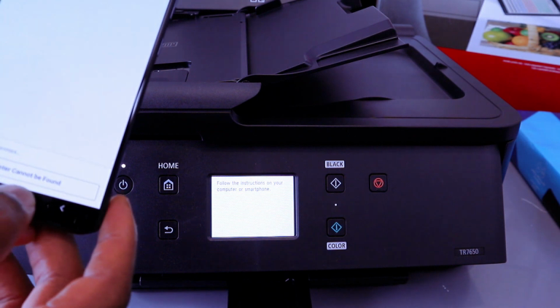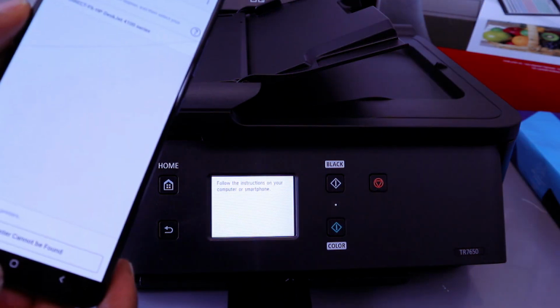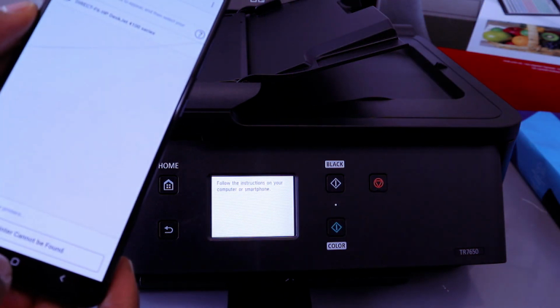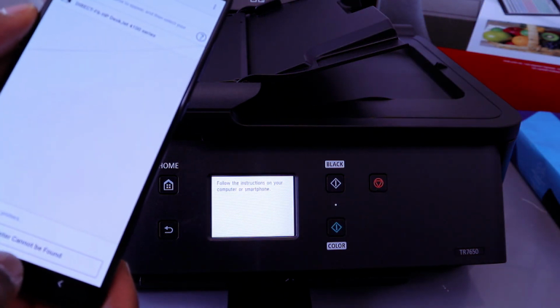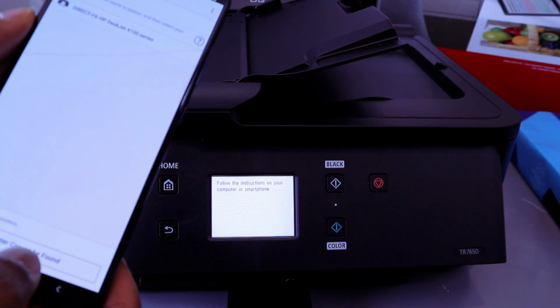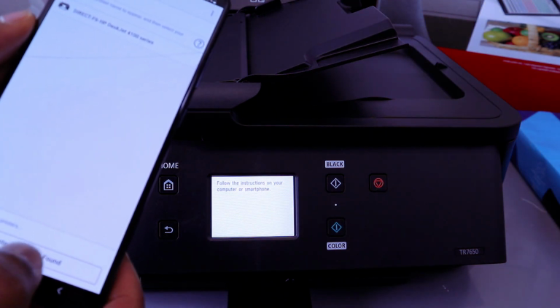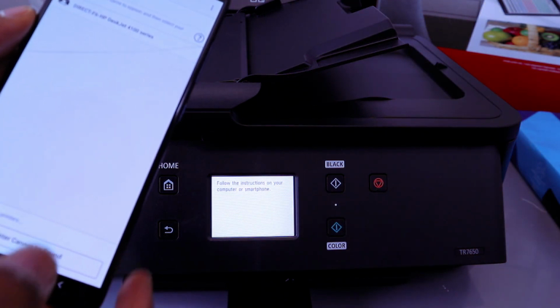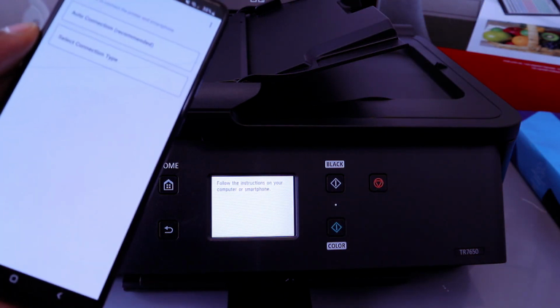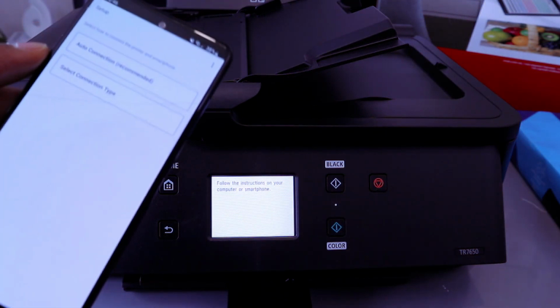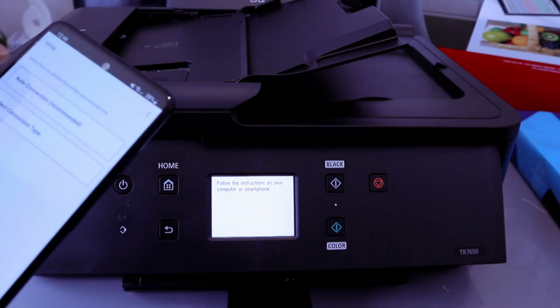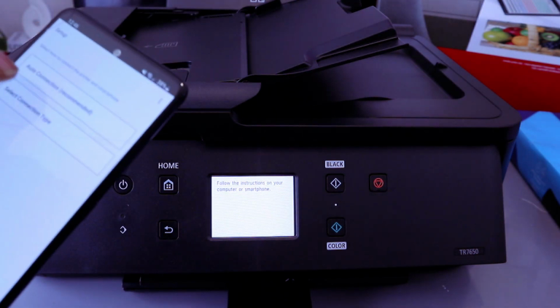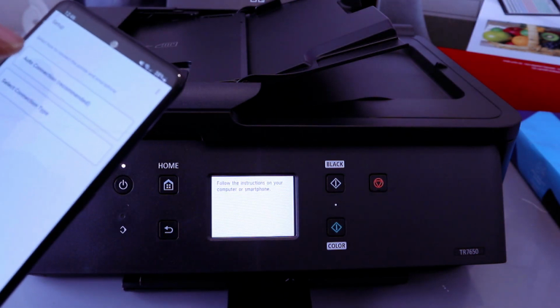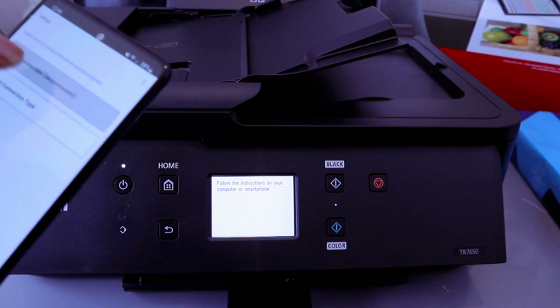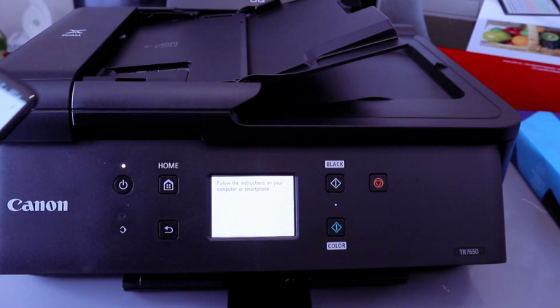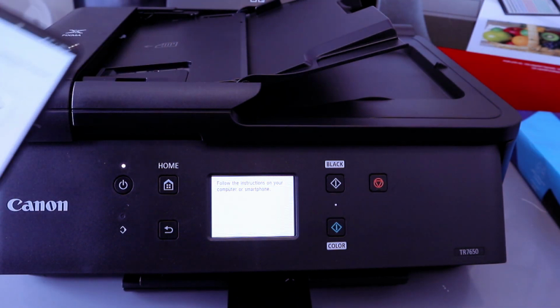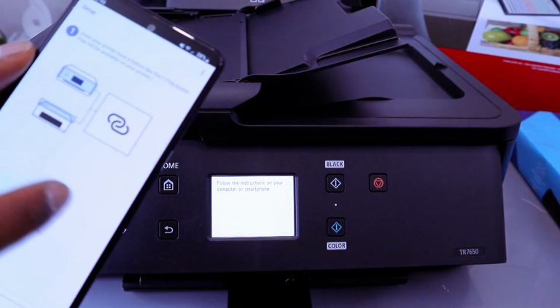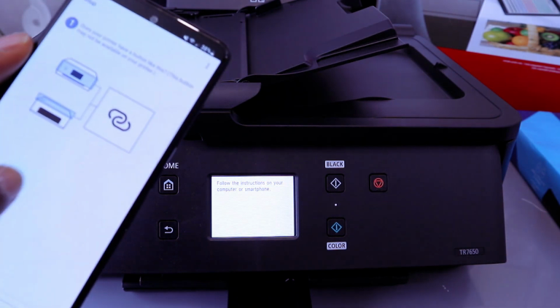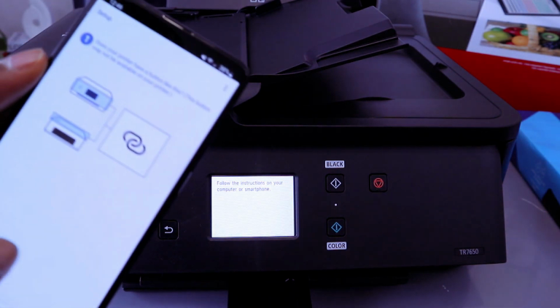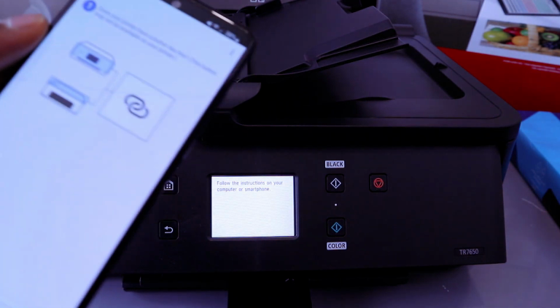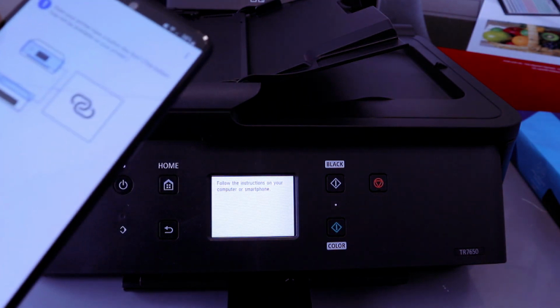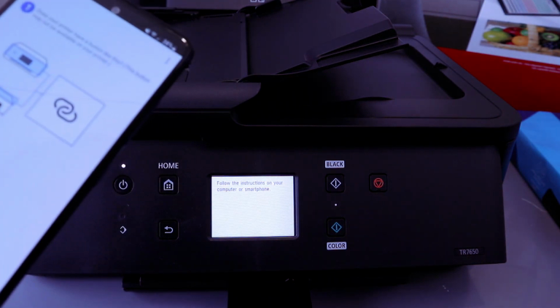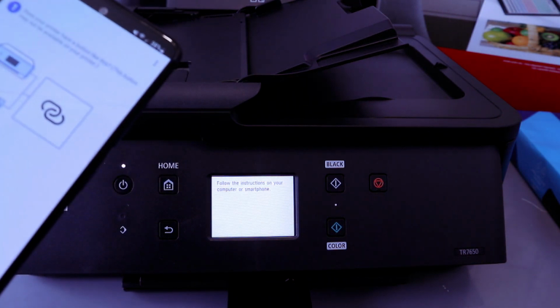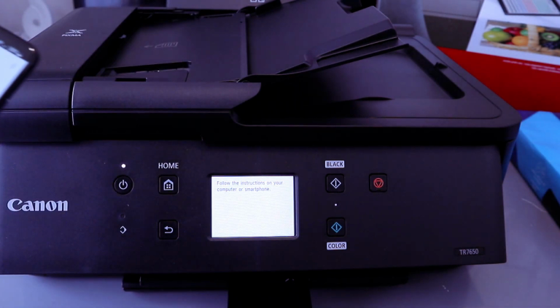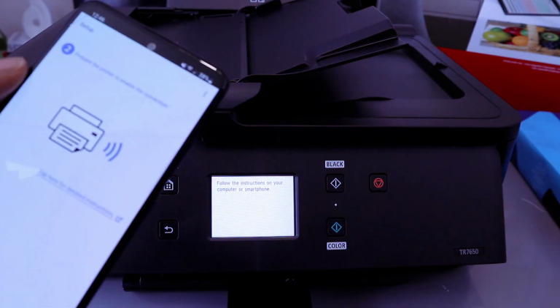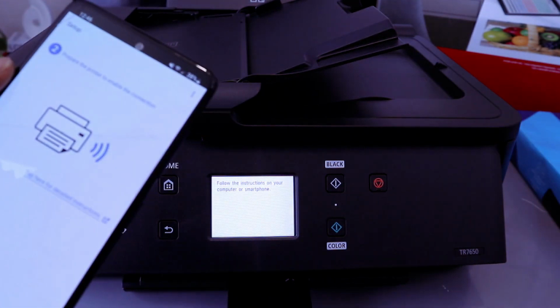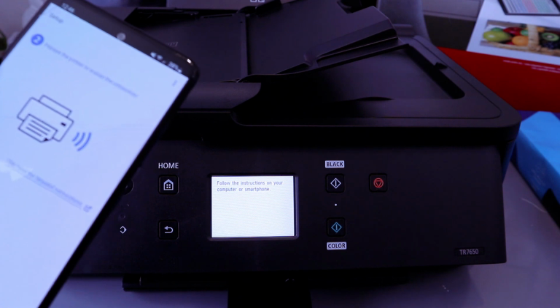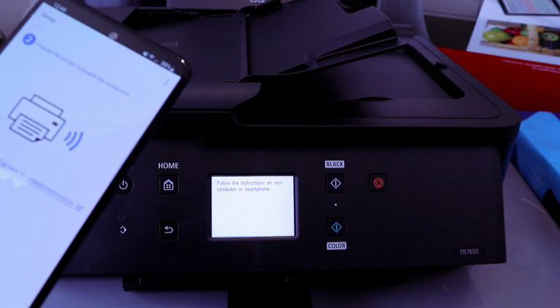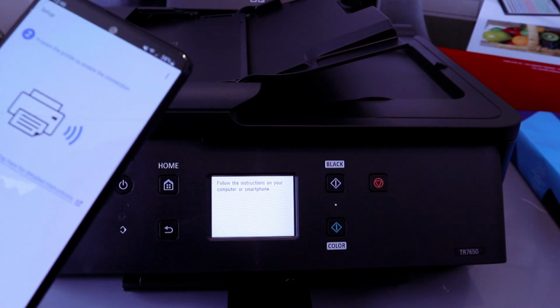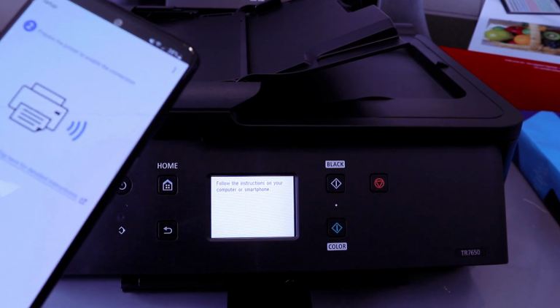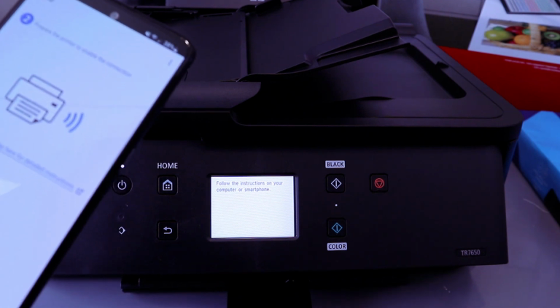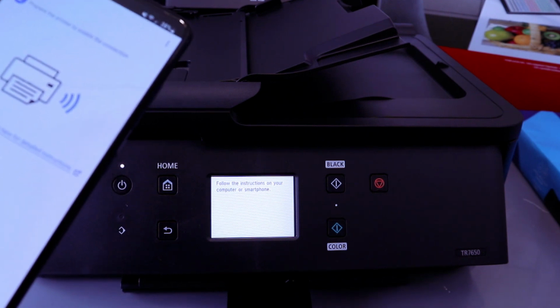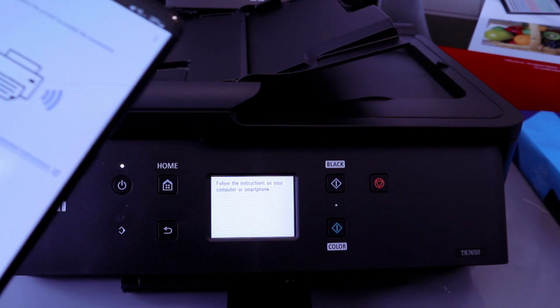If the printer cannot be found, select Printer Cannot Be Found, then select Auto Connect (recommended). It will ask you: does the printer have this information — Yes or No? Select No. Then prepare the printer to enable connection and select Next.